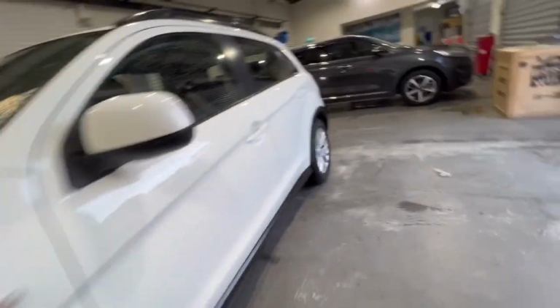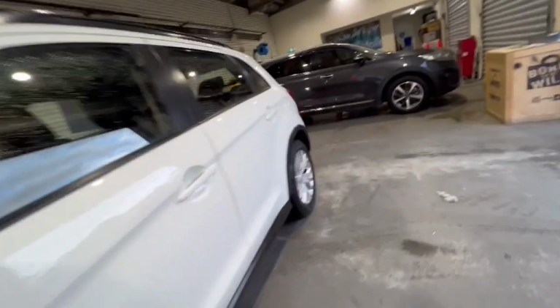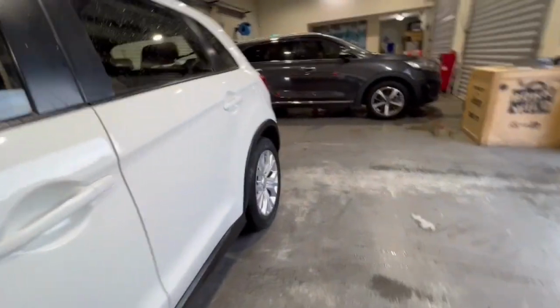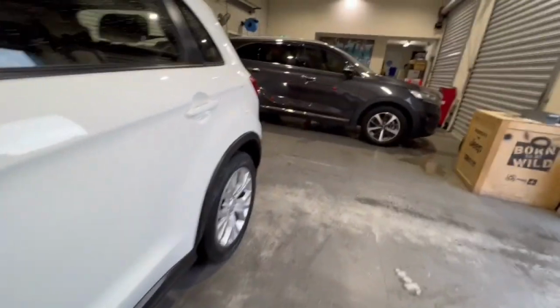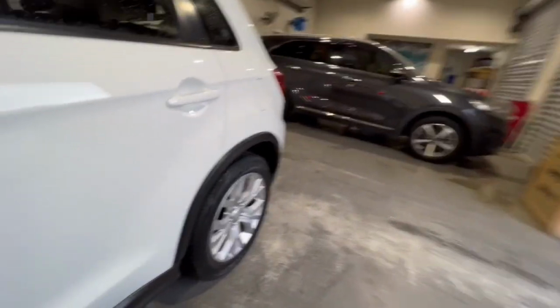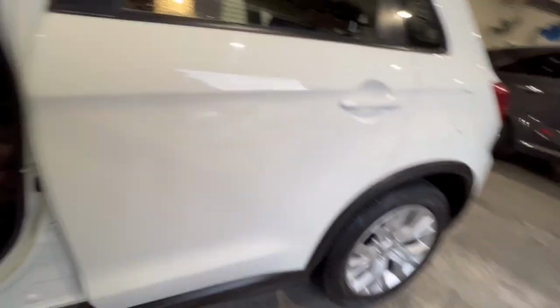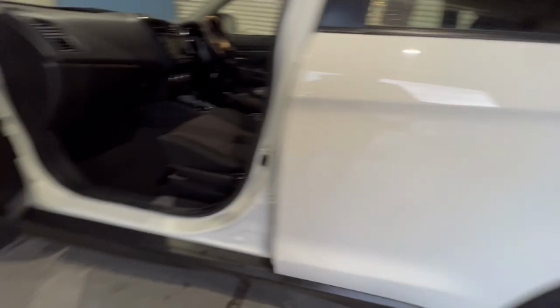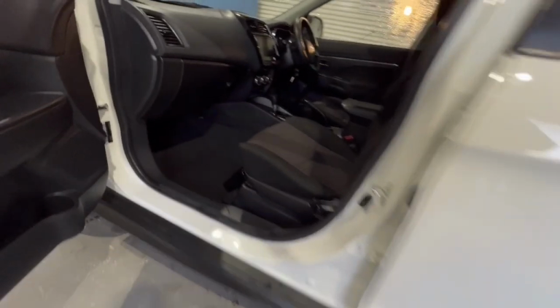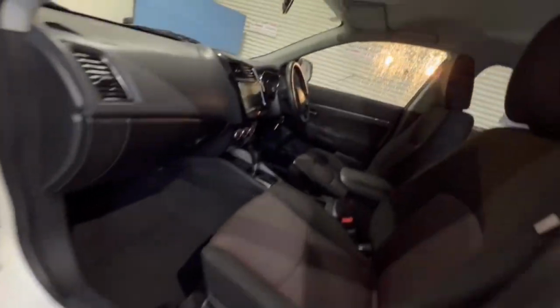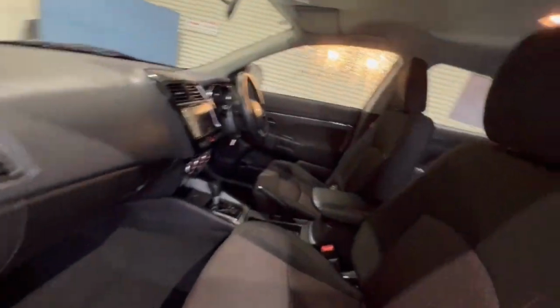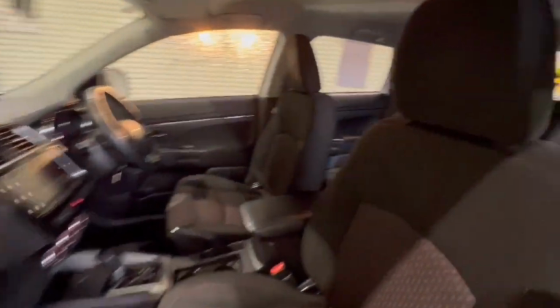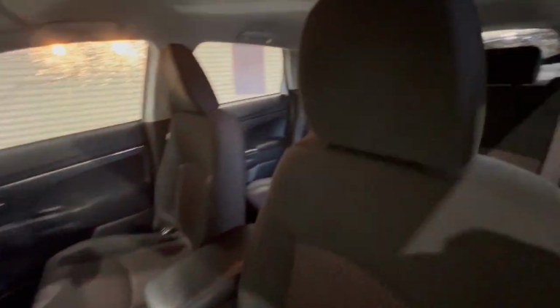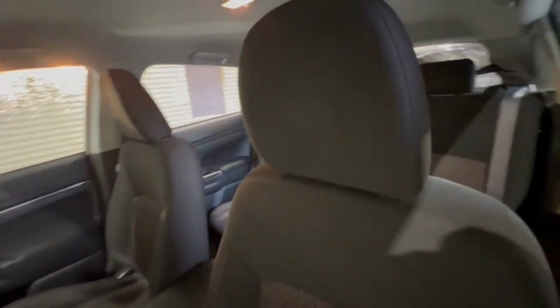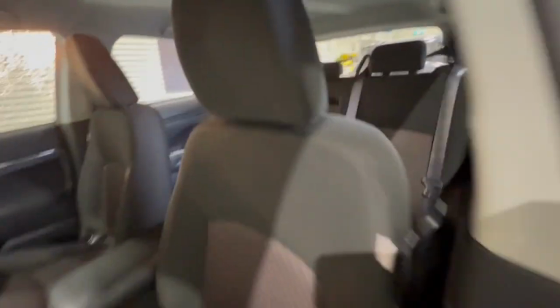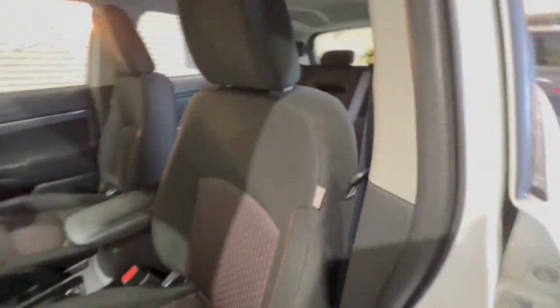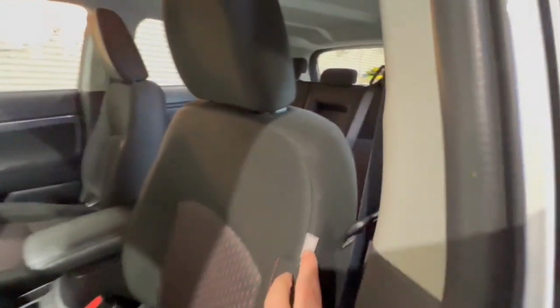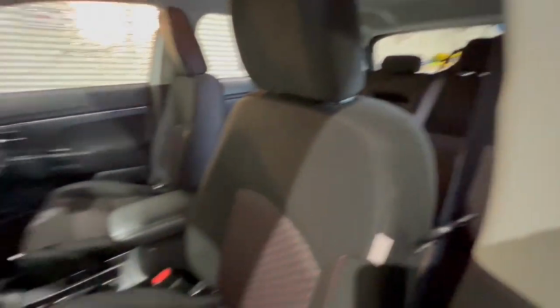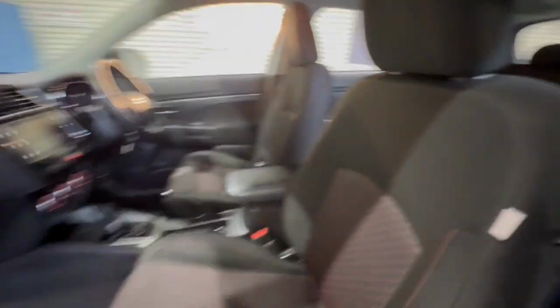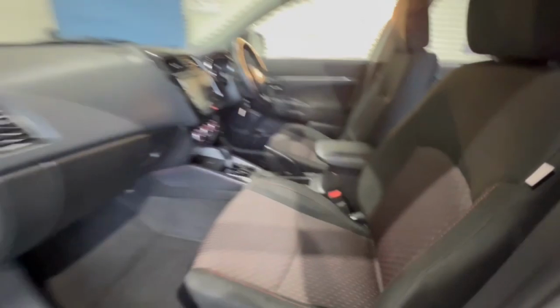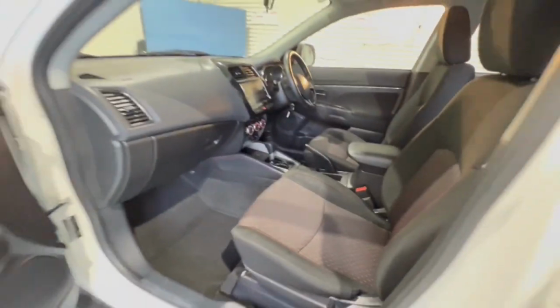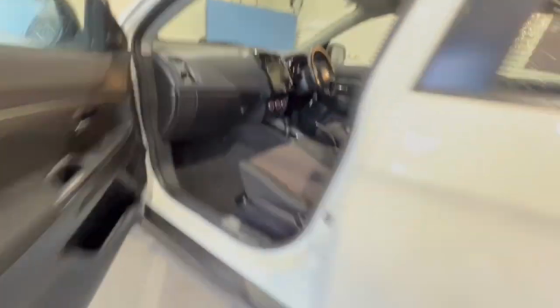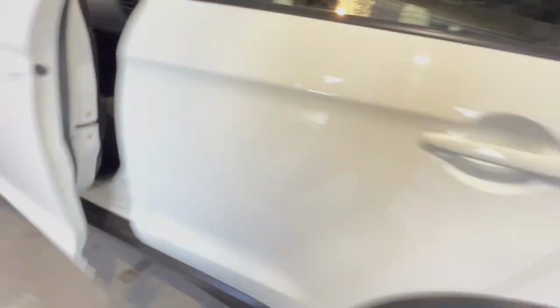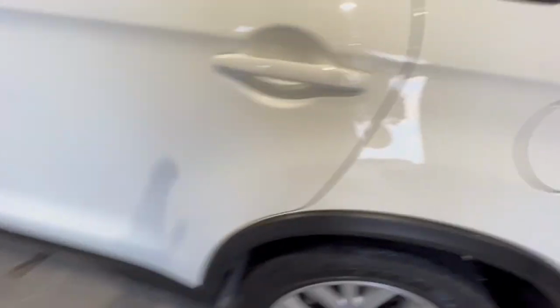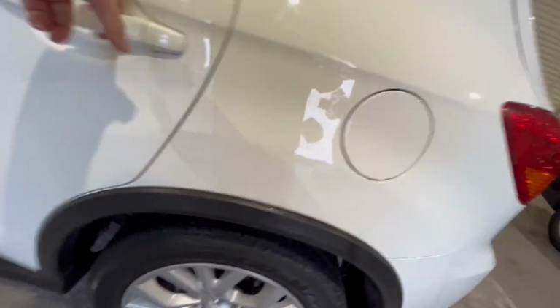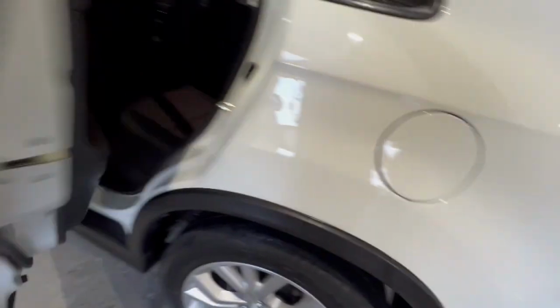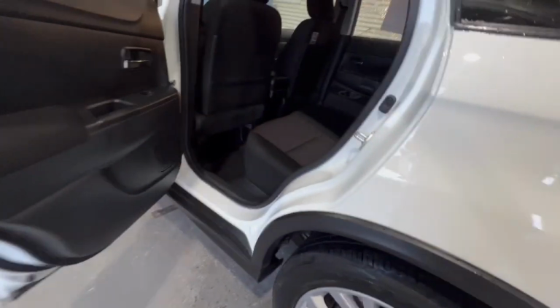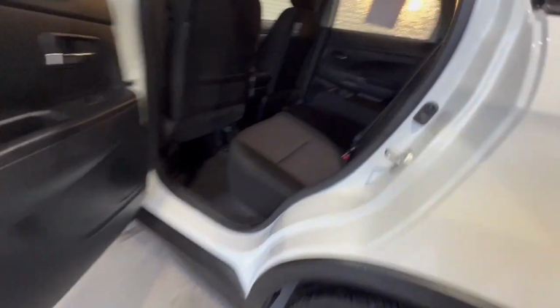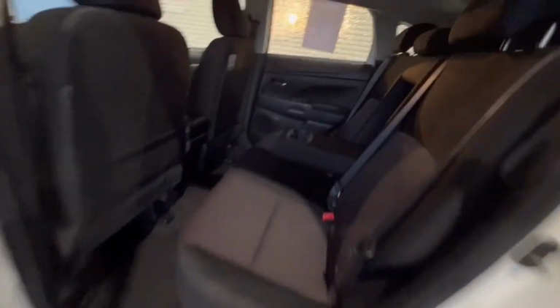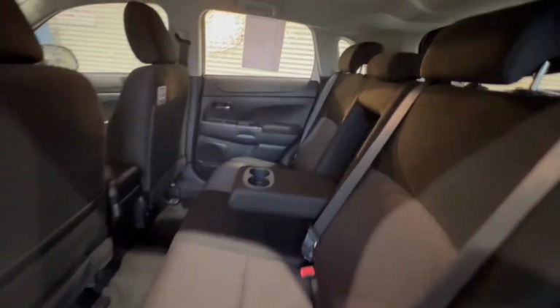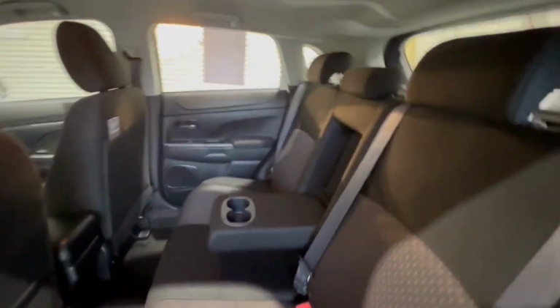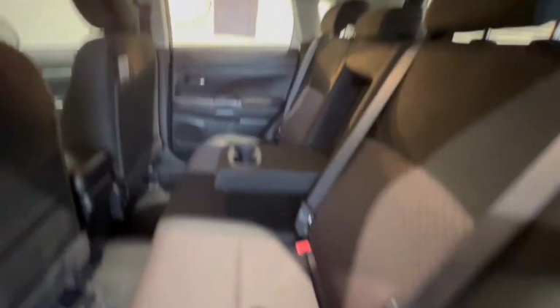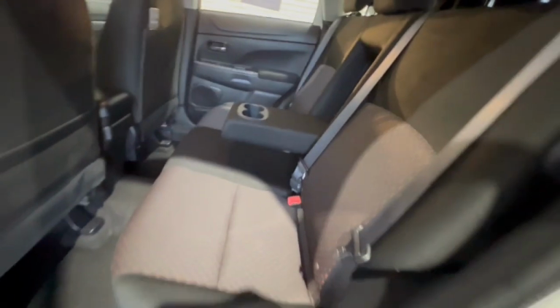Coming down through the side, it does have your cloth trim there, side airbags as well as floor mats fitted to this car. Jumping through in the back, plenty of room there, centre armrest as well.